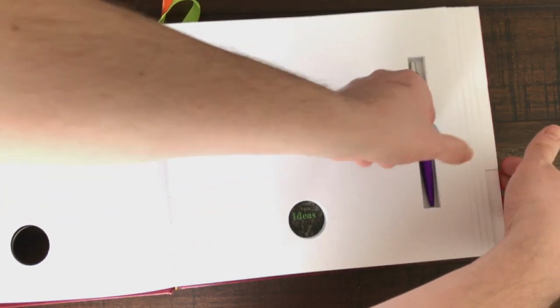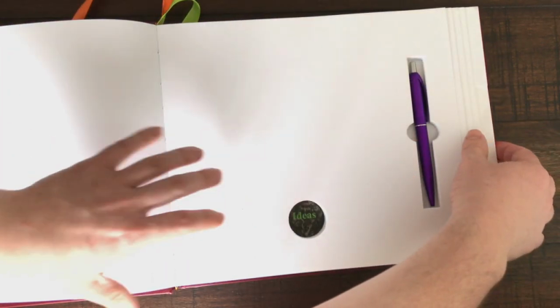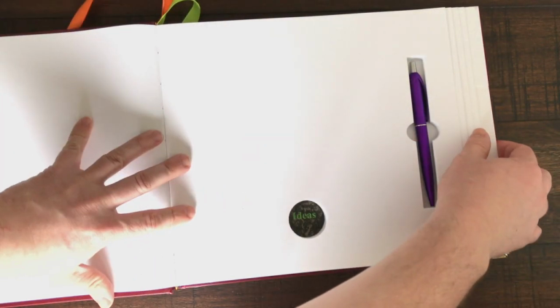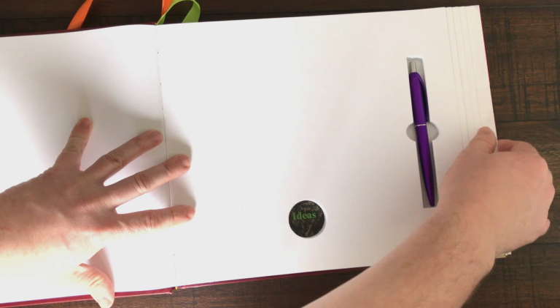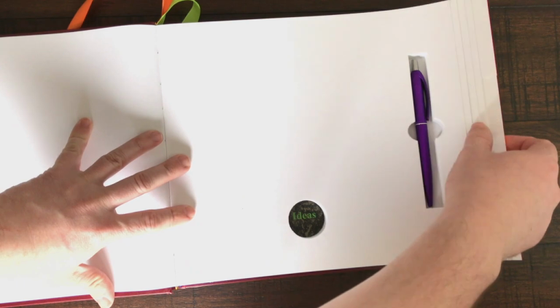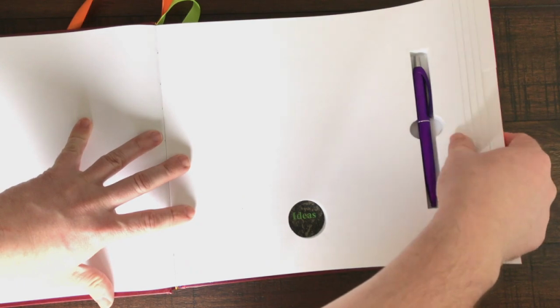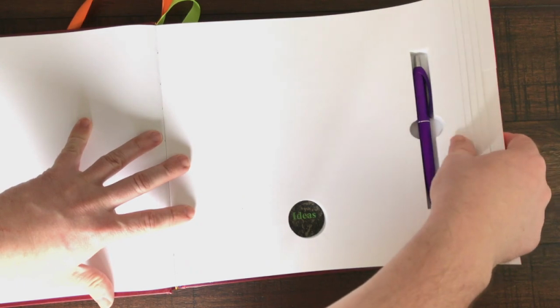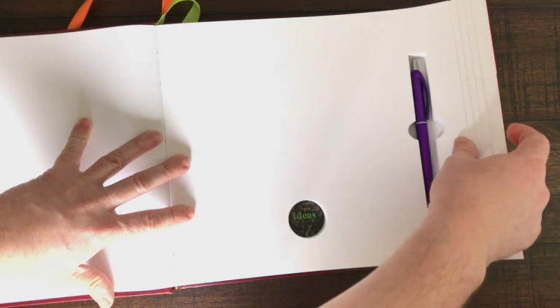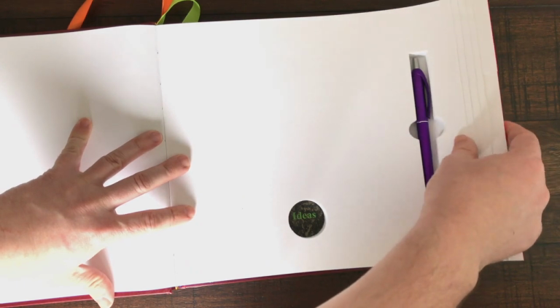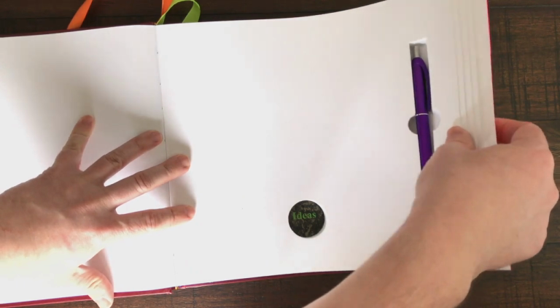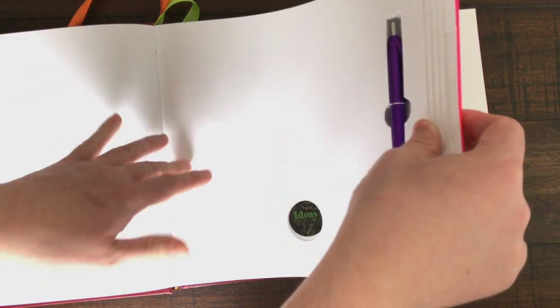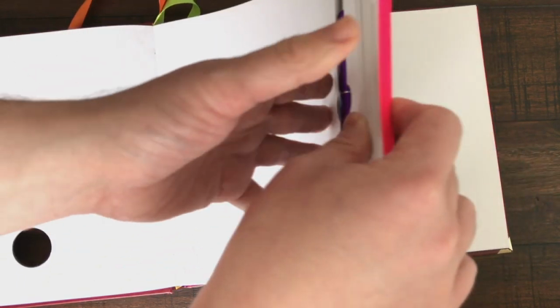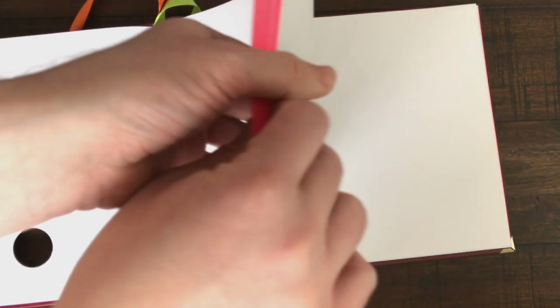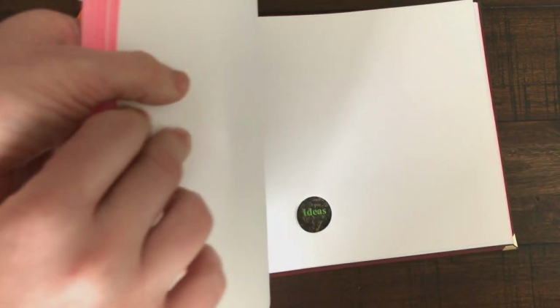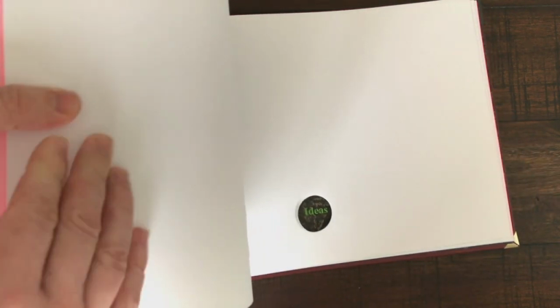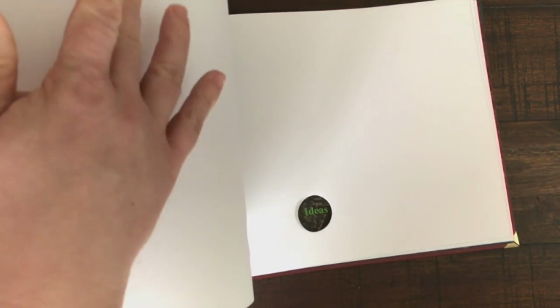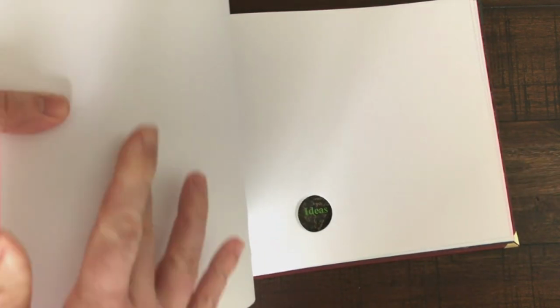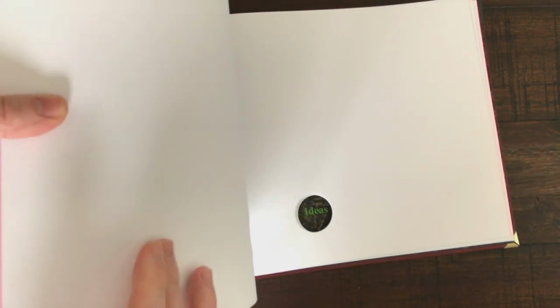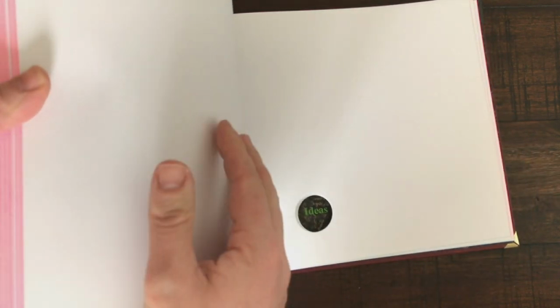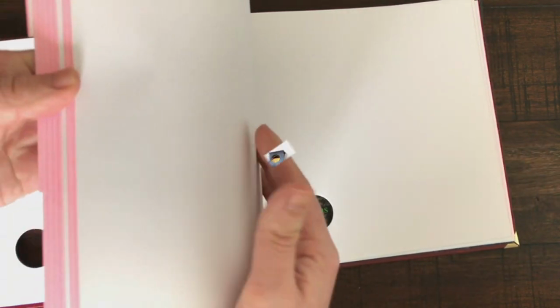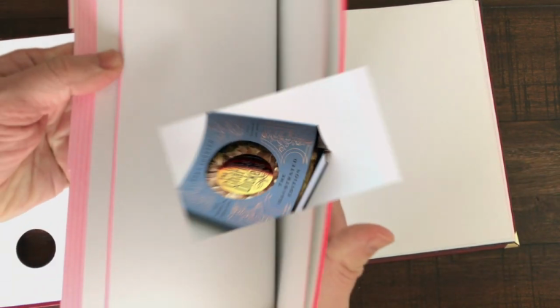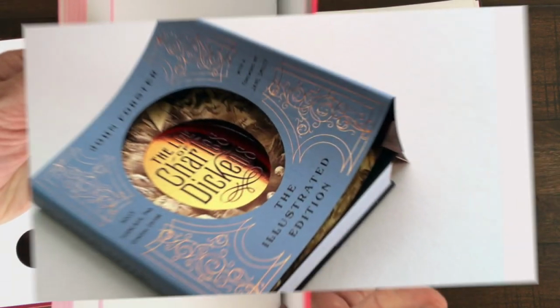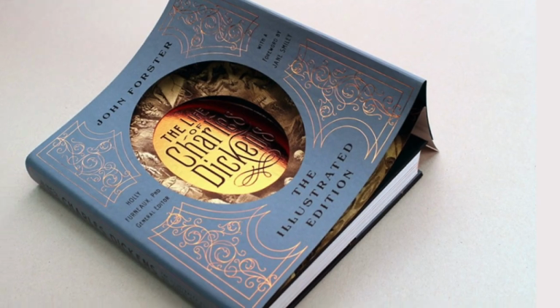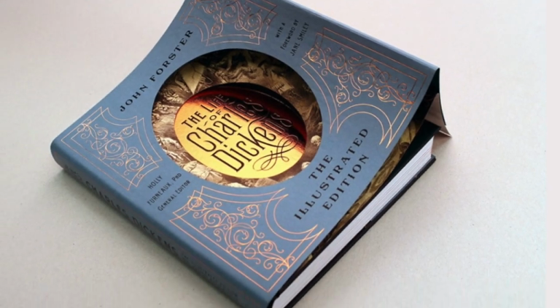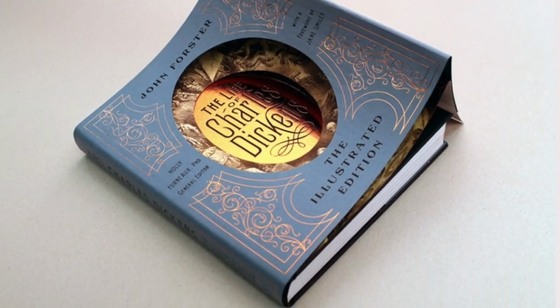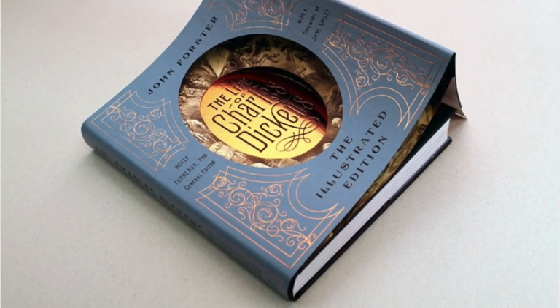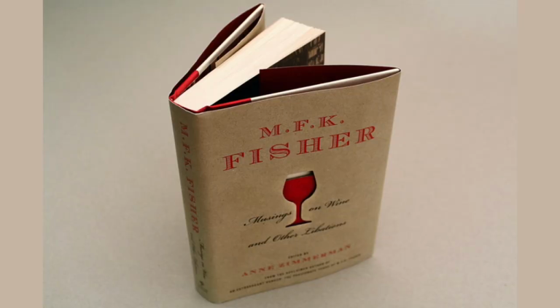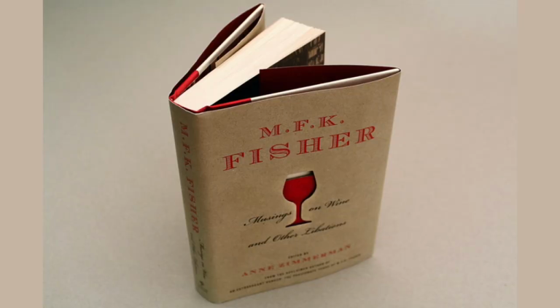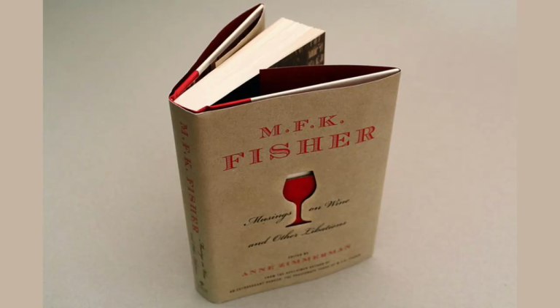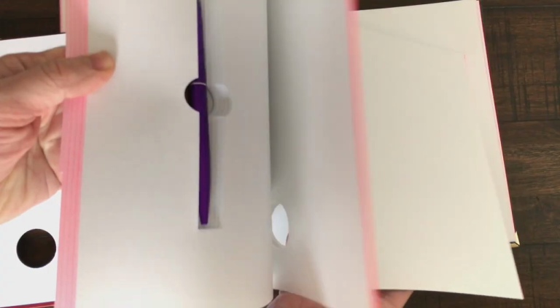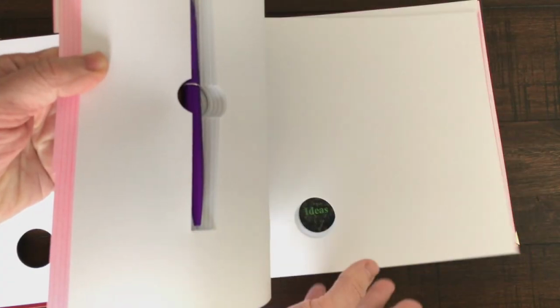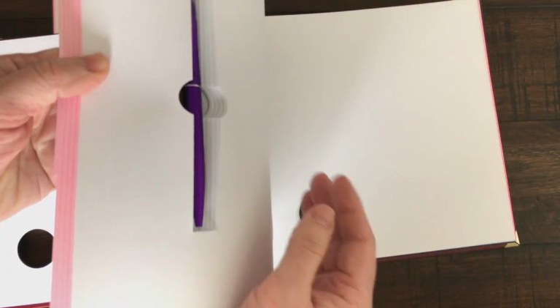So that wraps it up. If you are looking to make a statement with your books, then die cutting is the way to go. Whether it's surface cuts, odd shapes, or secret storage spaces, Park Press Printers has a solution for you.